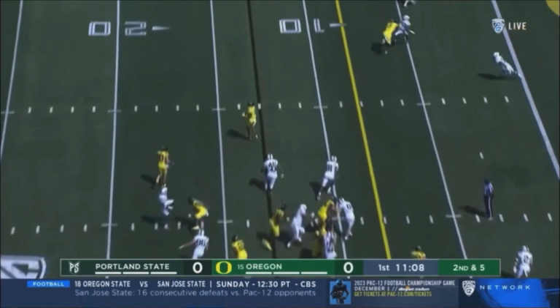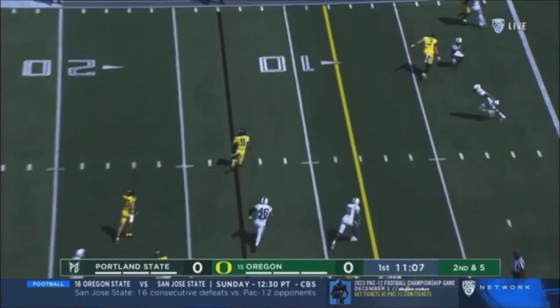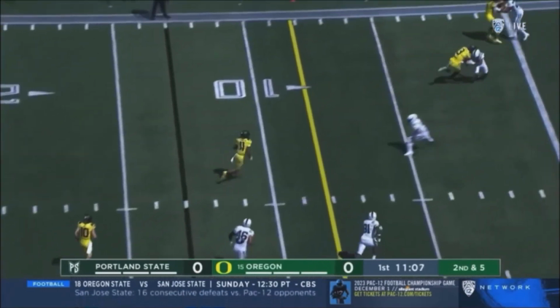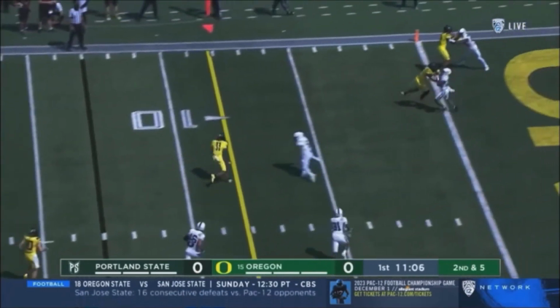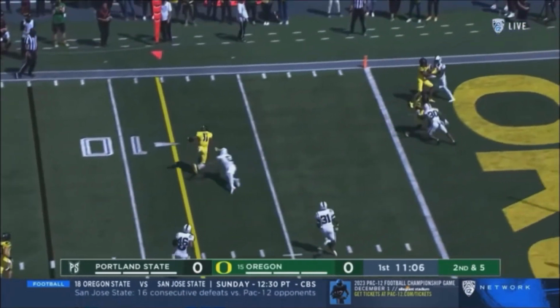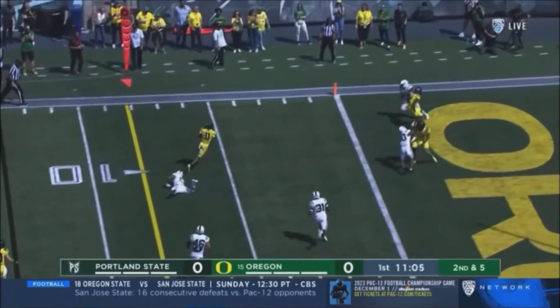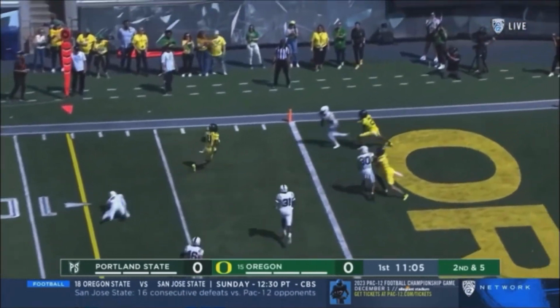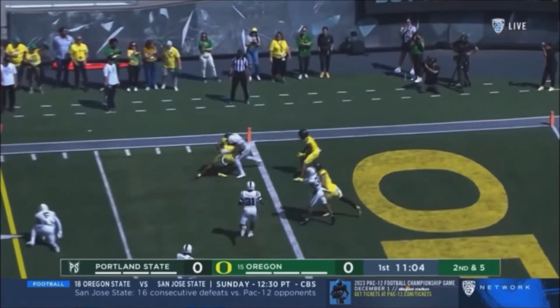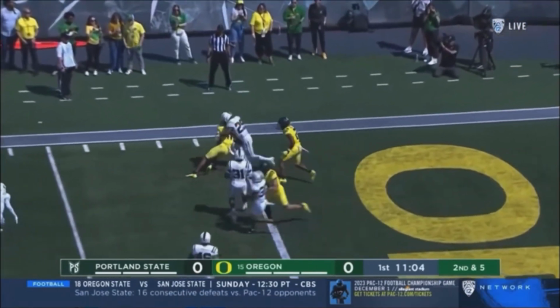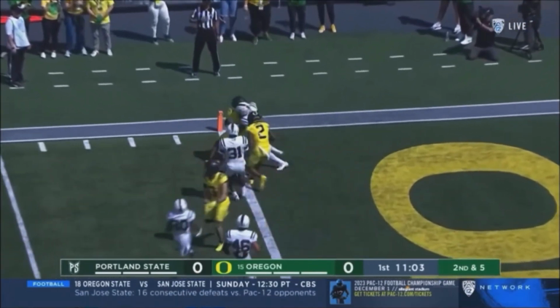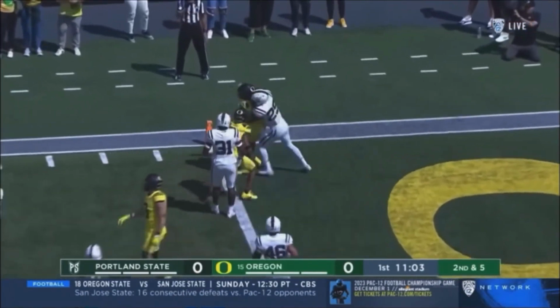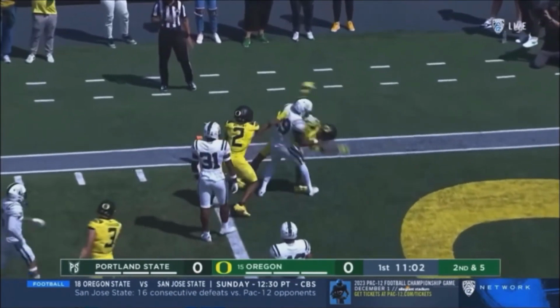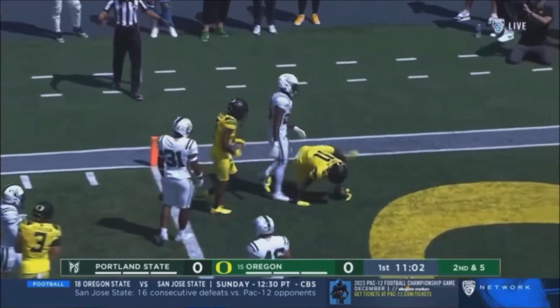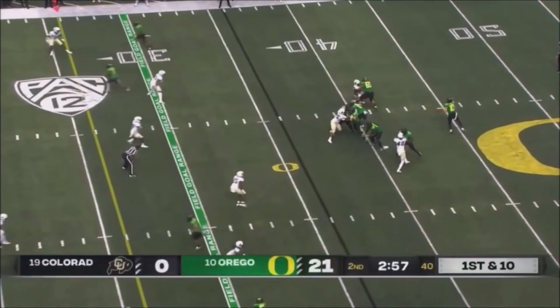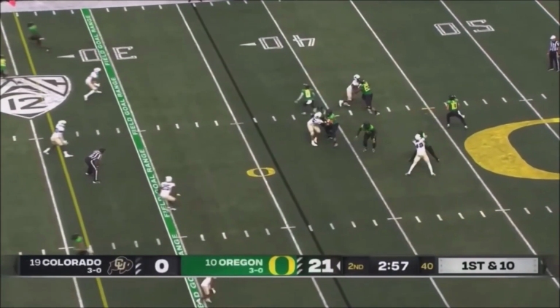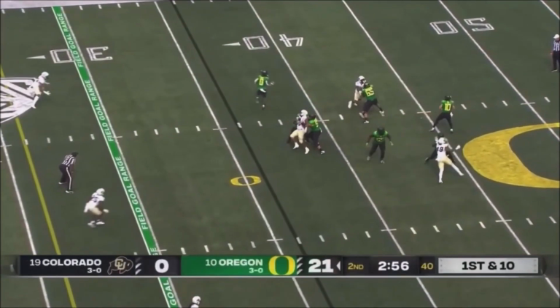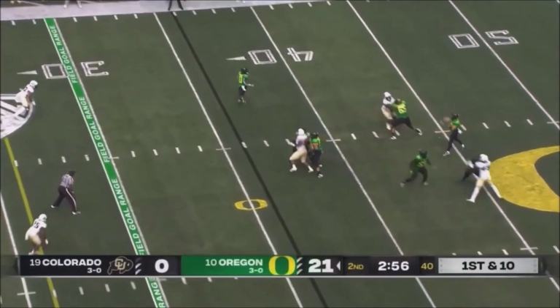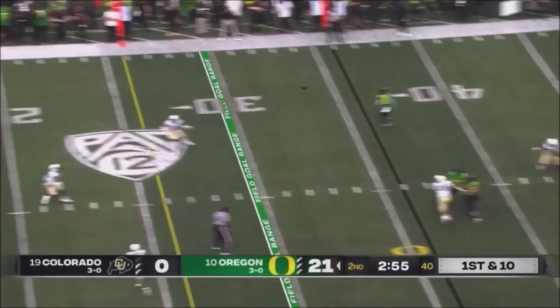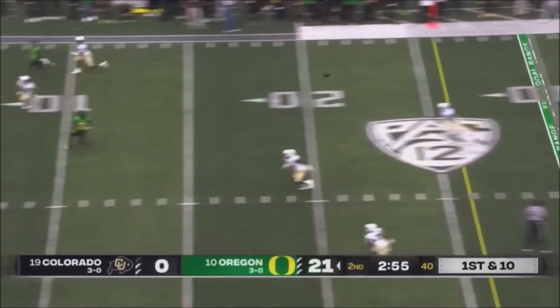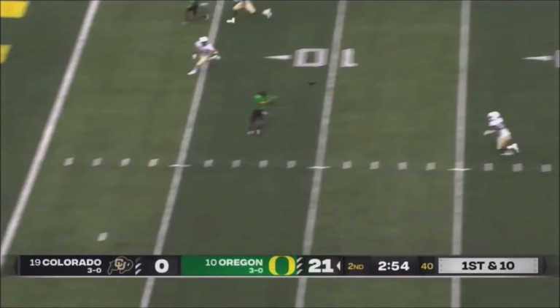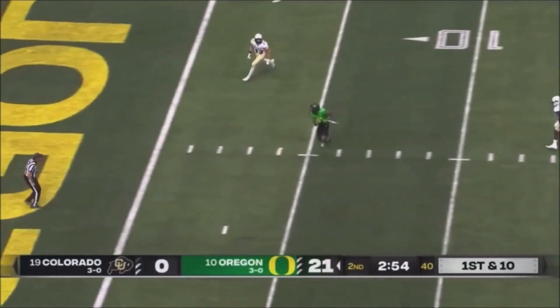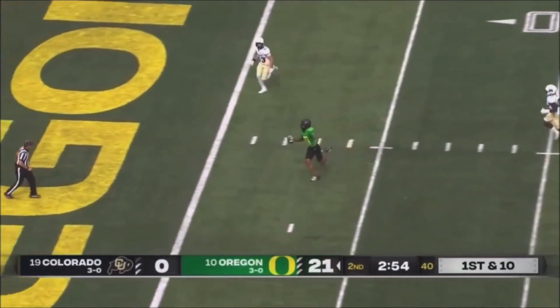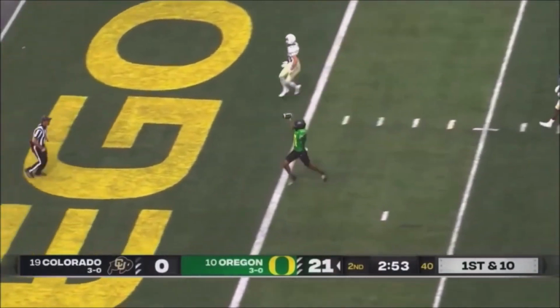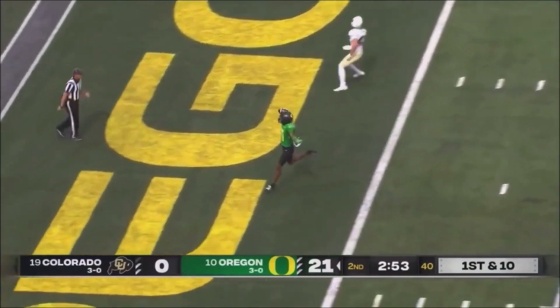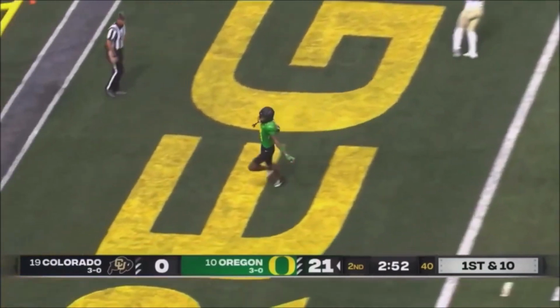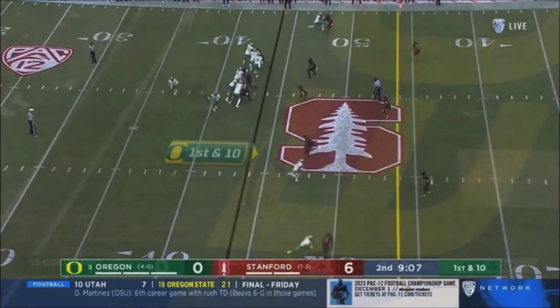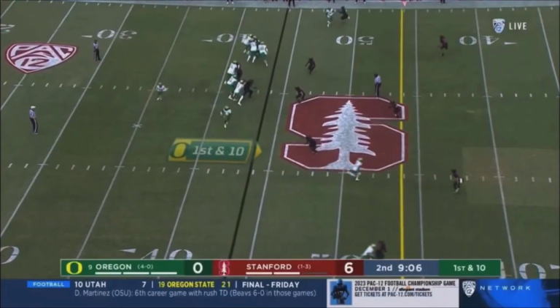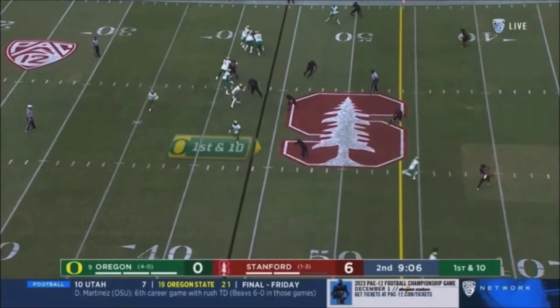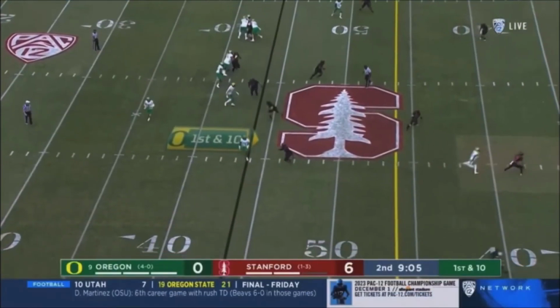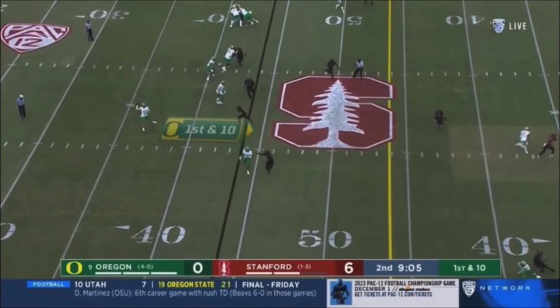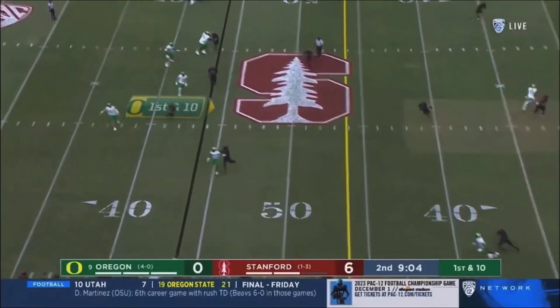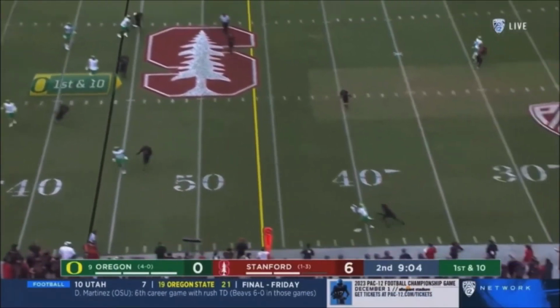Knicks keeps underneath. Troy Franklin to the outside, Franklin lowers his shoulder, he's in. At halftime, on this big day of college football, Knicks strong arms it, athletic enough, he fits right in with this Oregon offense.